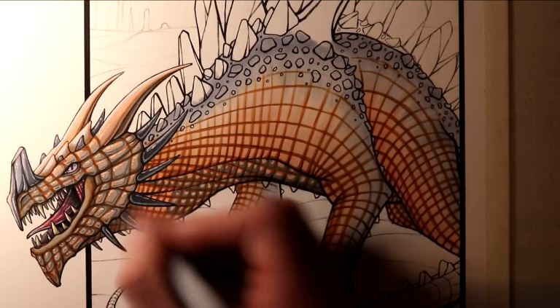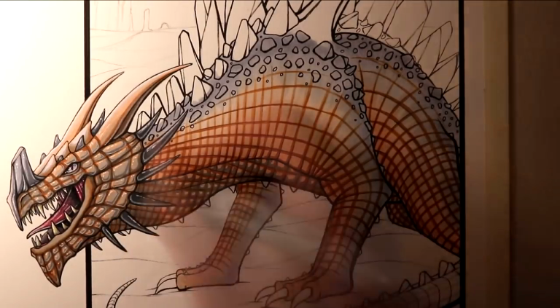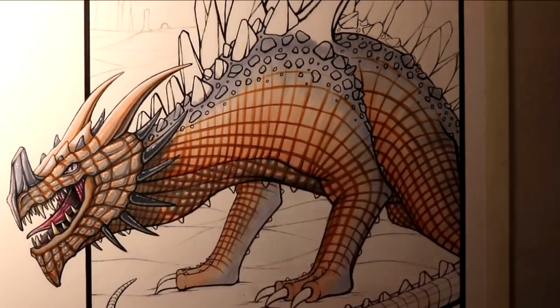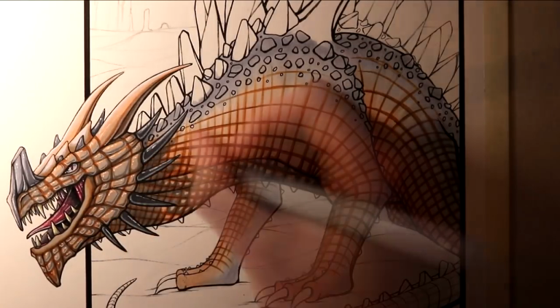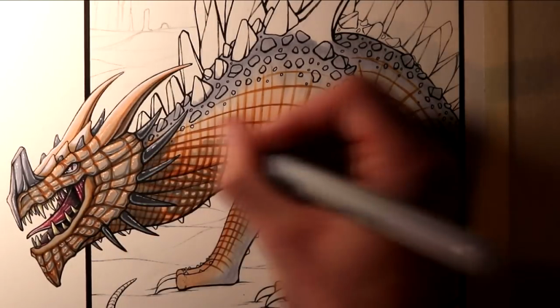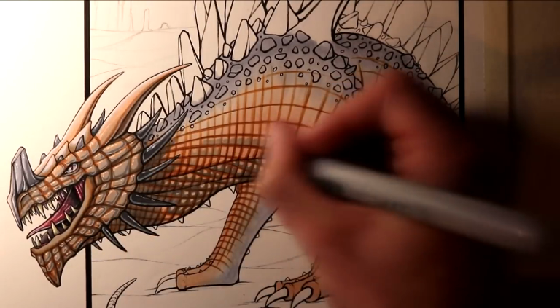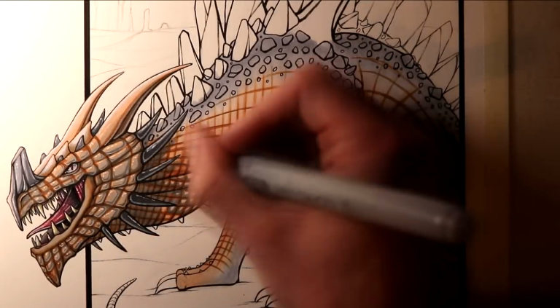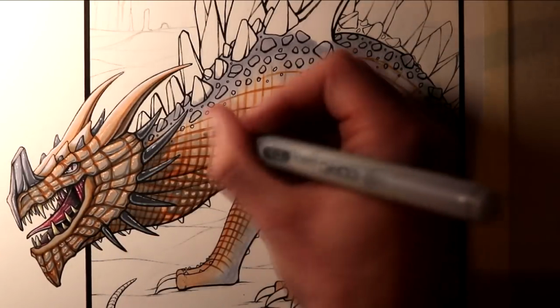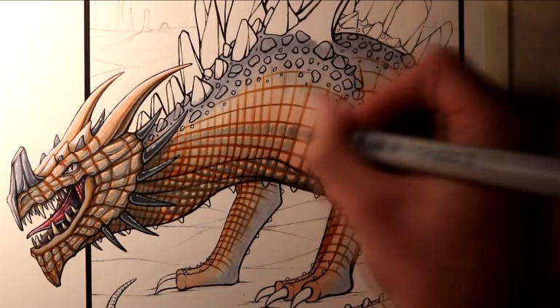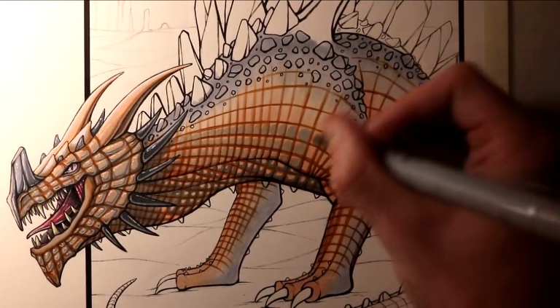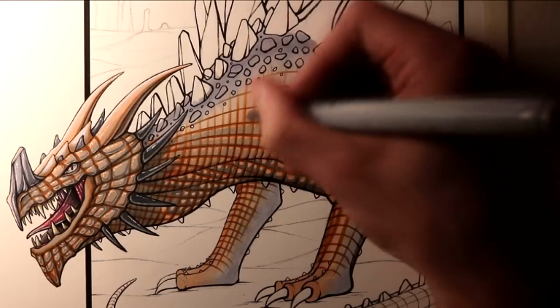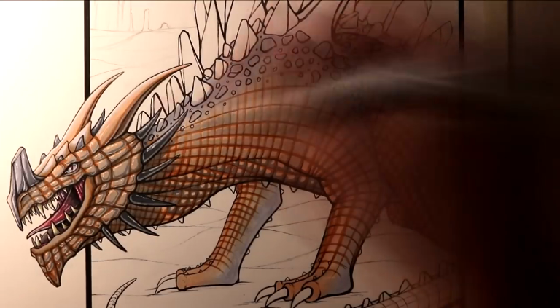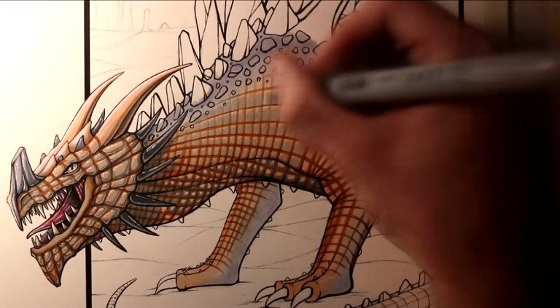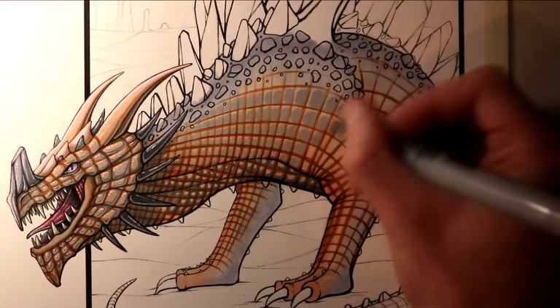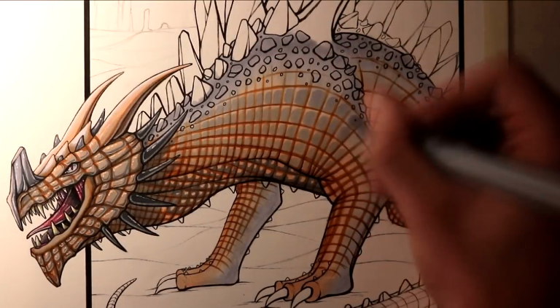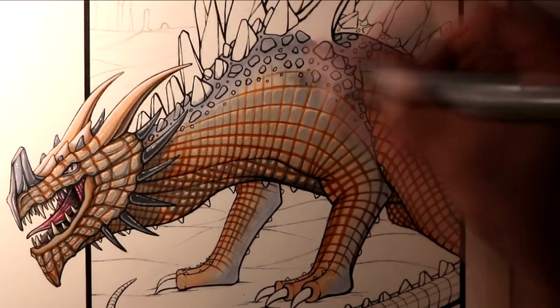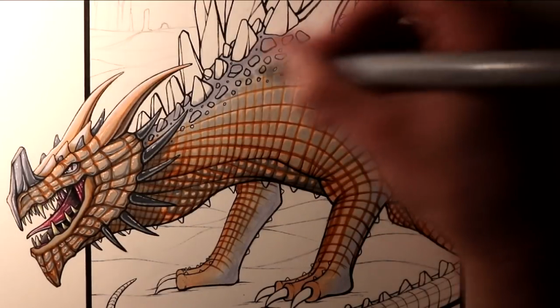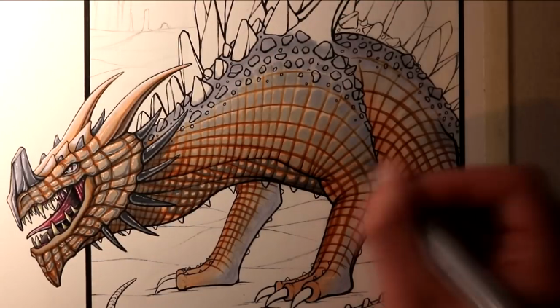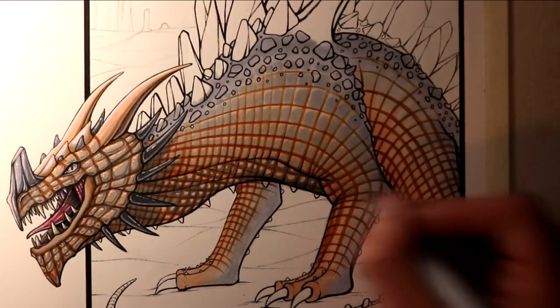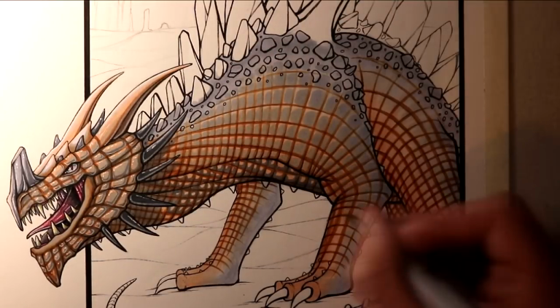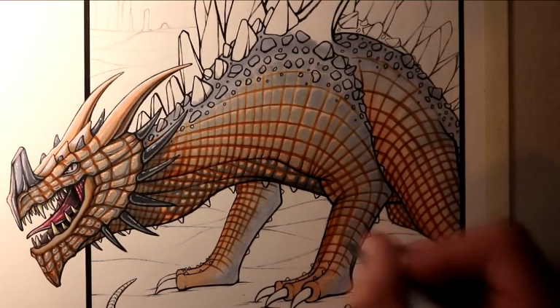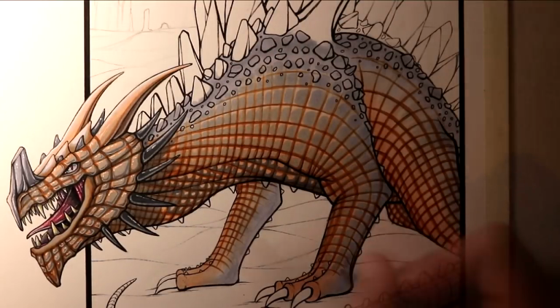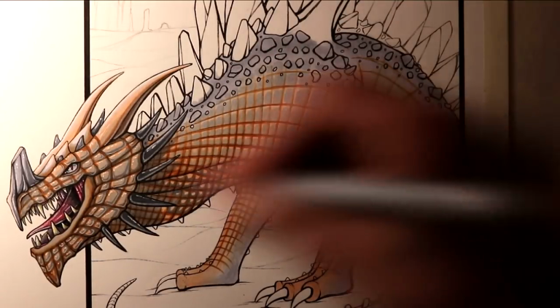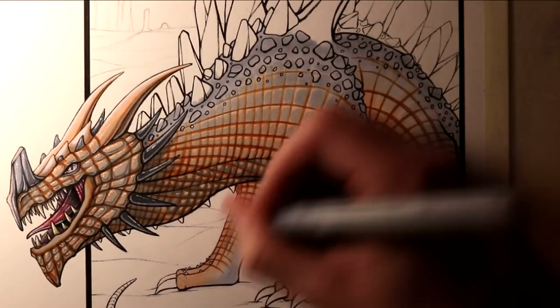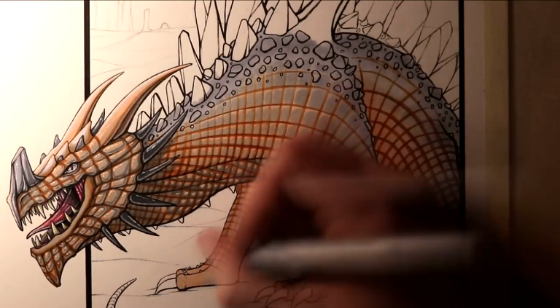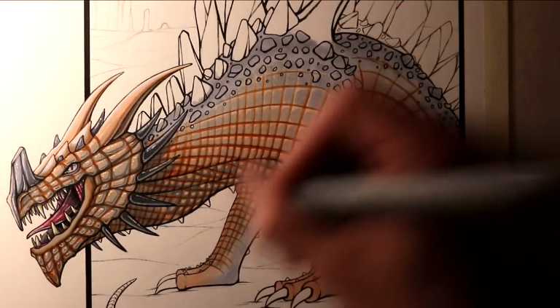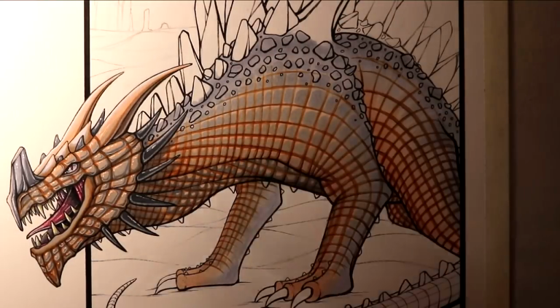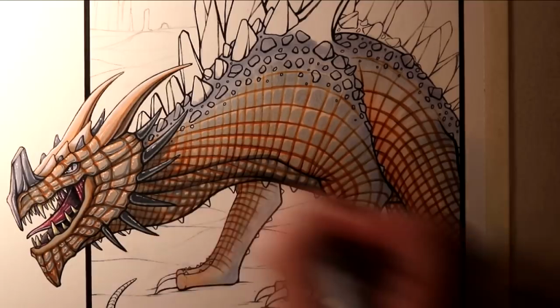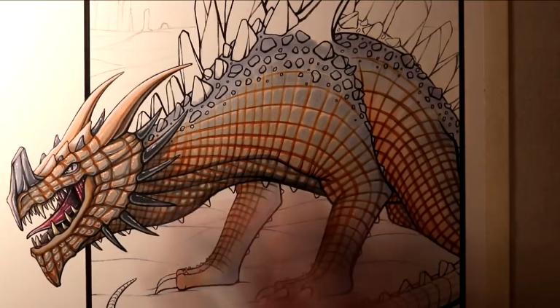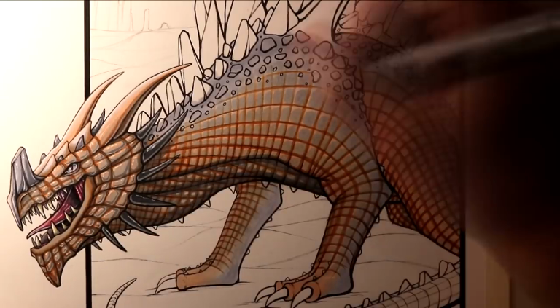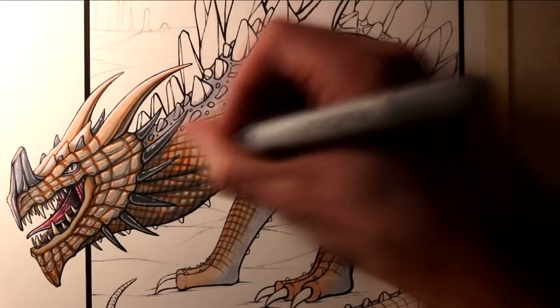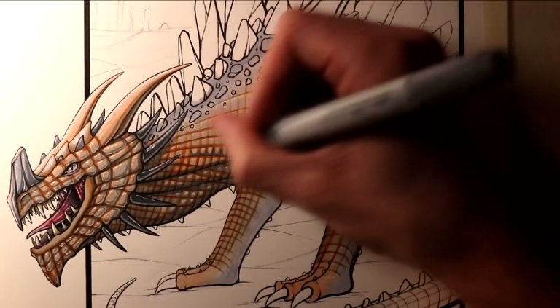I found it really relaxing to work on though, it was a lot of fun, and it was definitely a very interesting and new process that I'd never tried before, so it was exciting to give this a try.